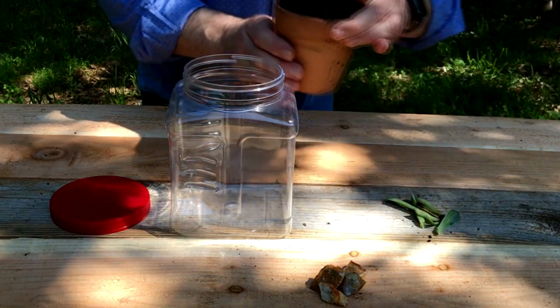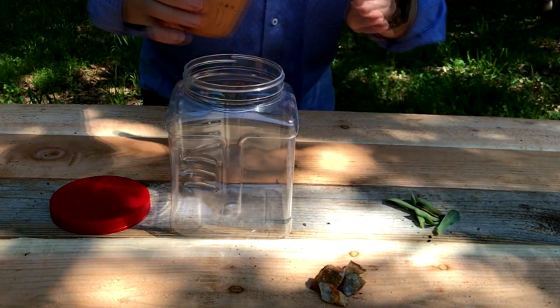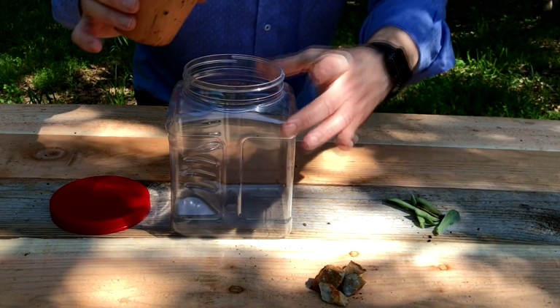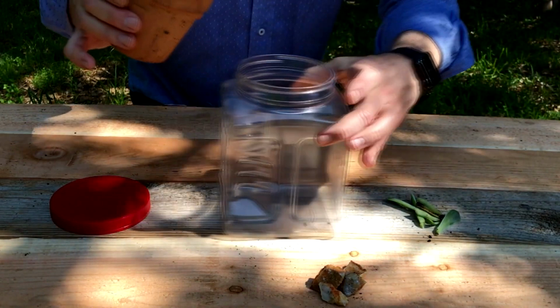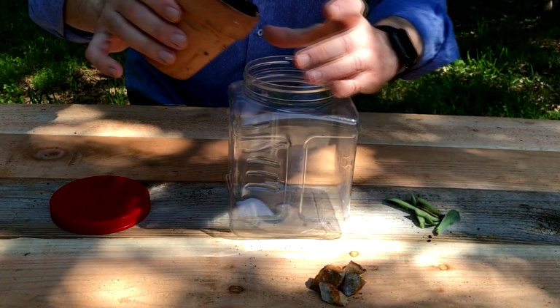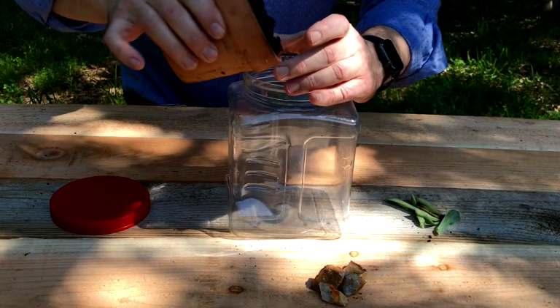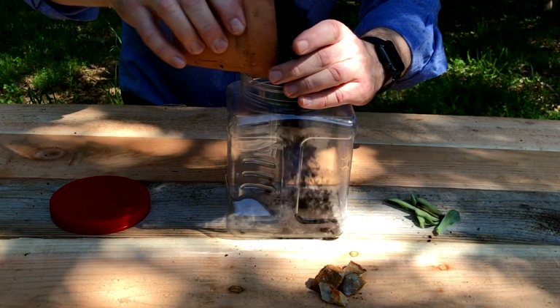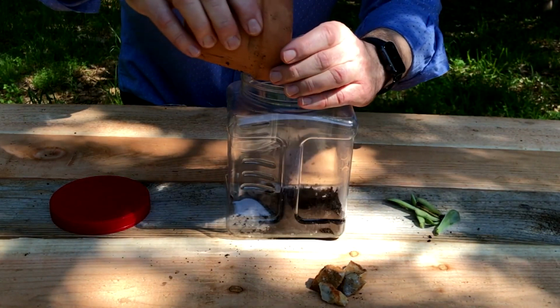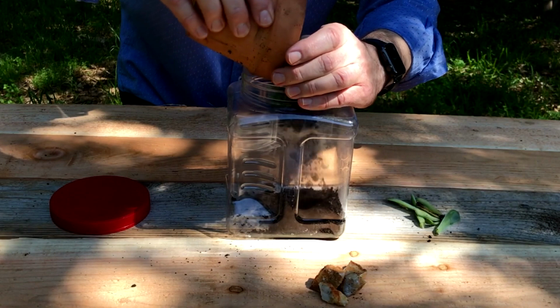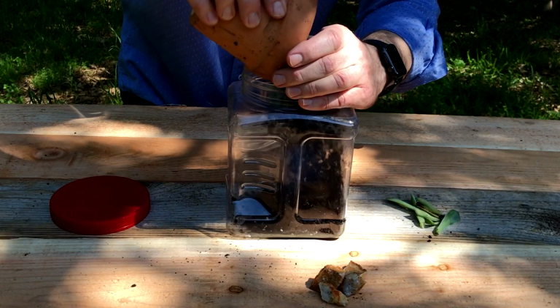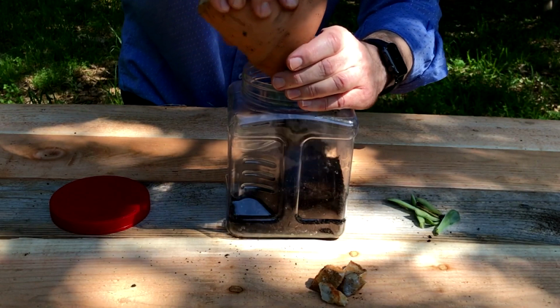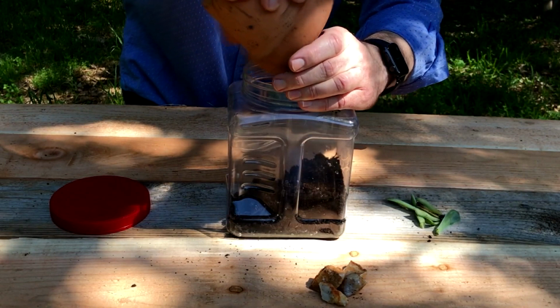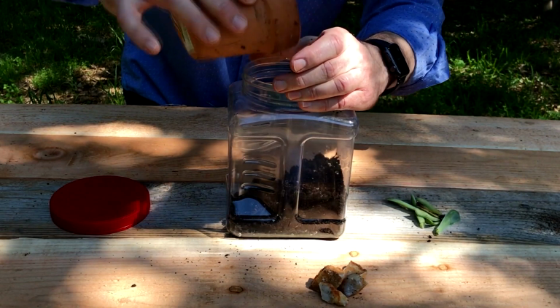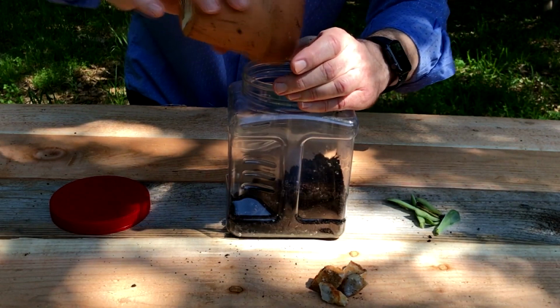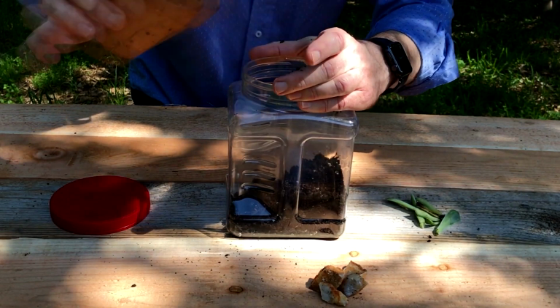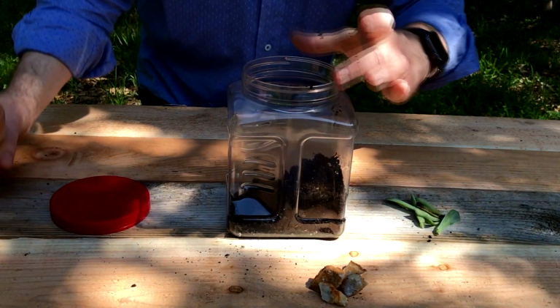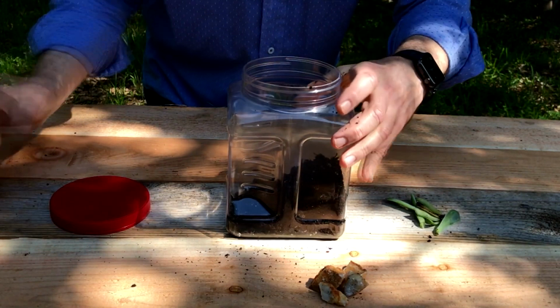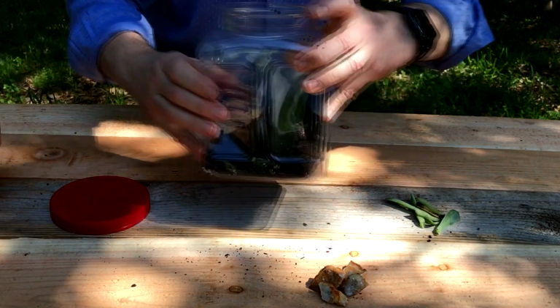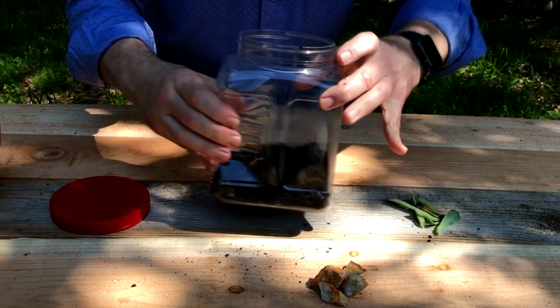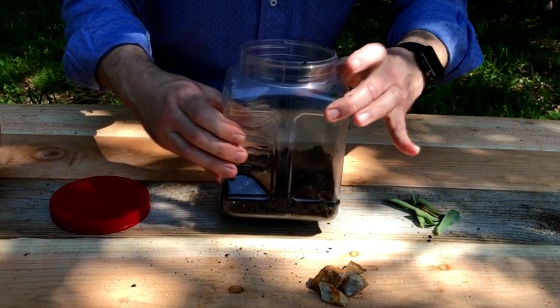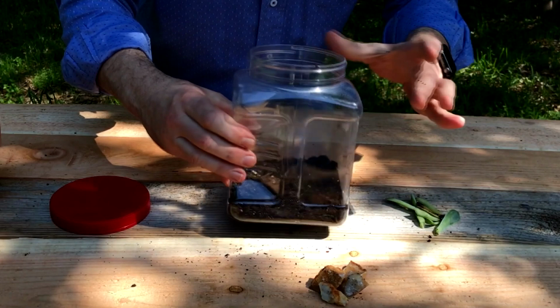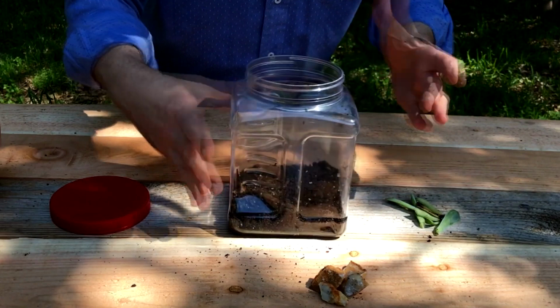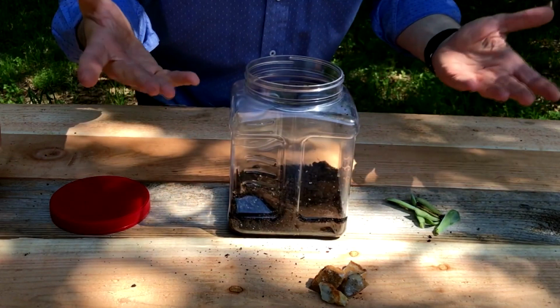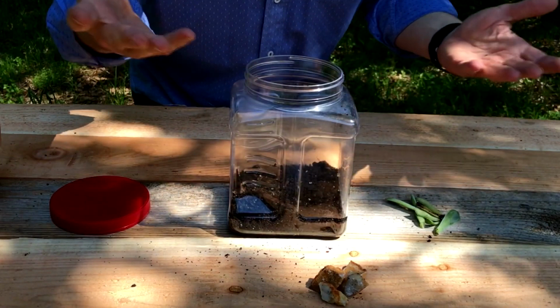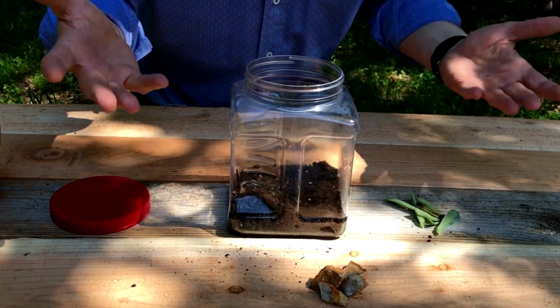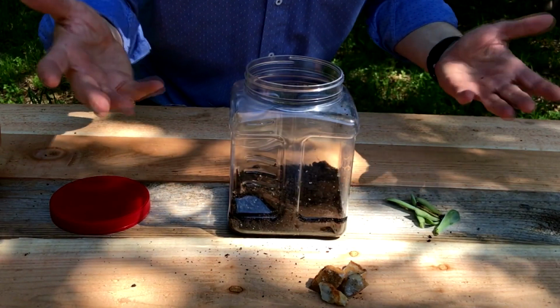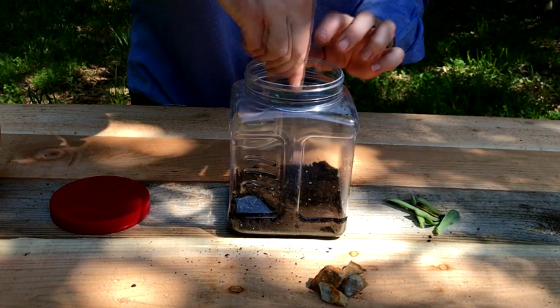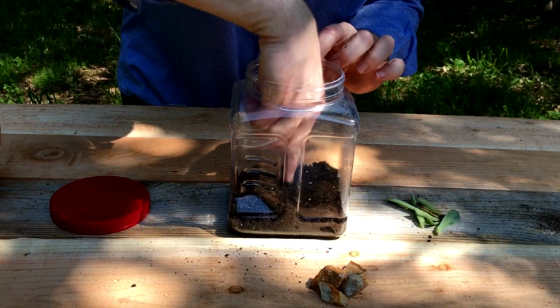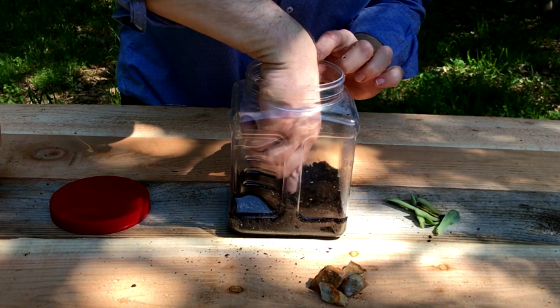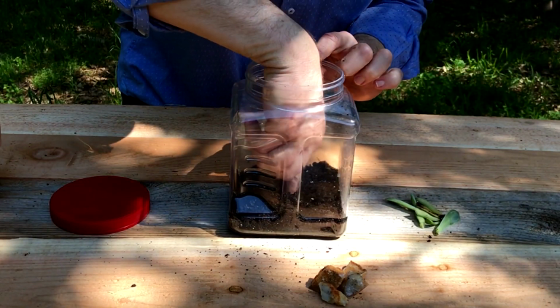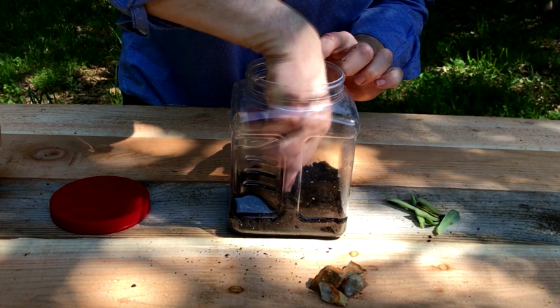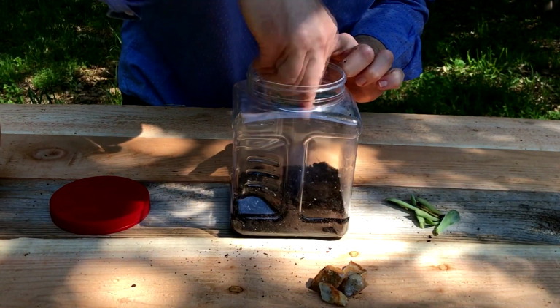First, put the dirt inside the terrarium — it's going to be a little bit messy, but that's okay. Put it all in there, kind of shake it around to get it the way you want it. Then make a little hole to put the plant in.